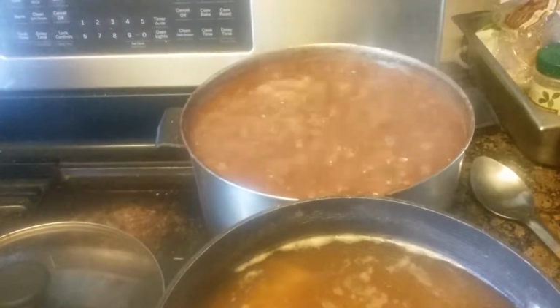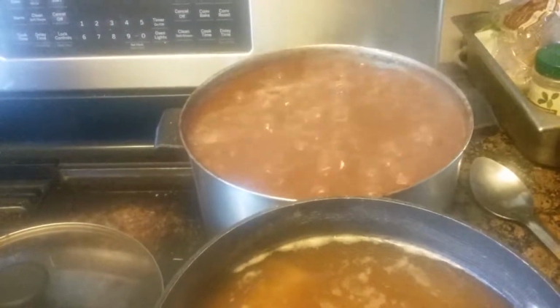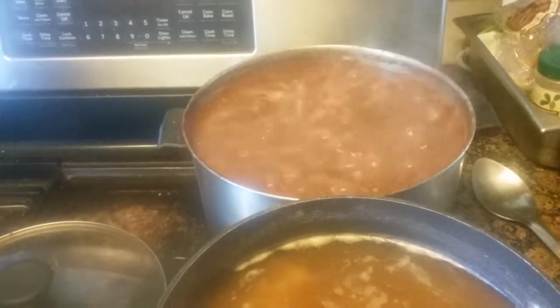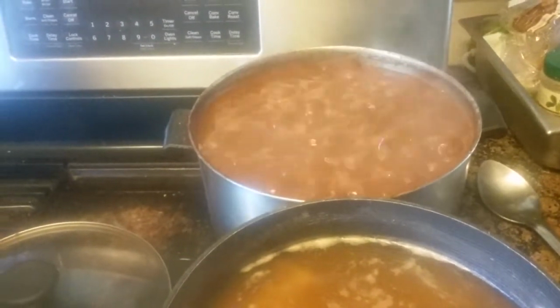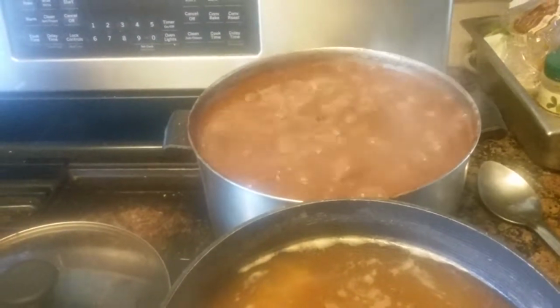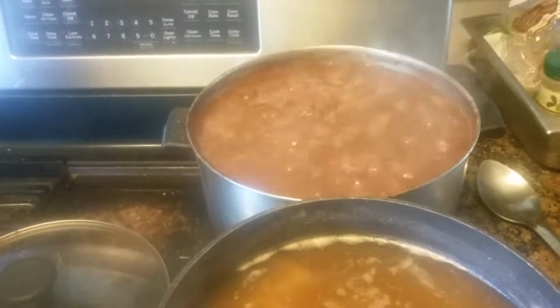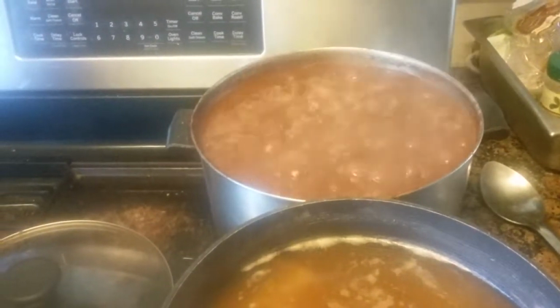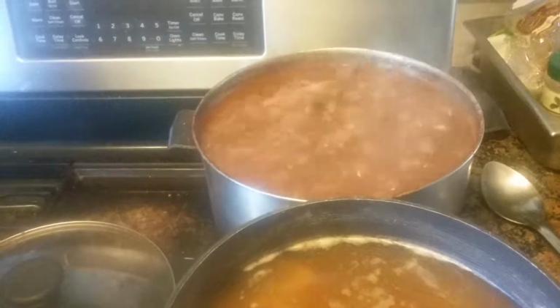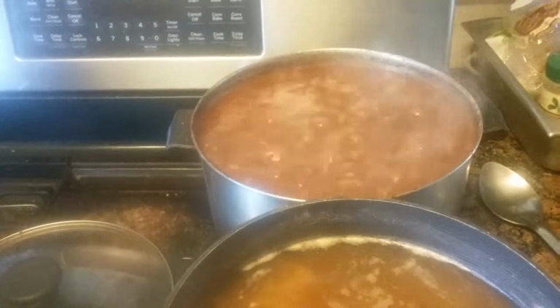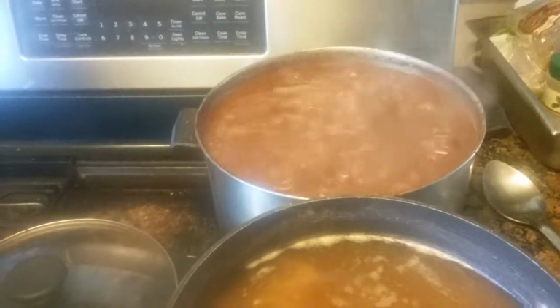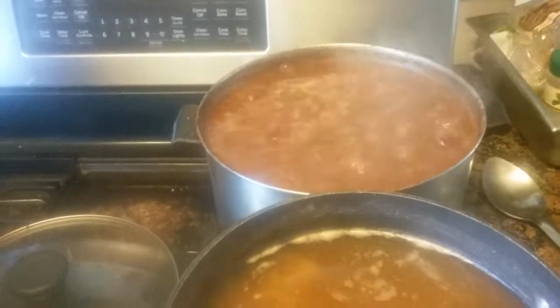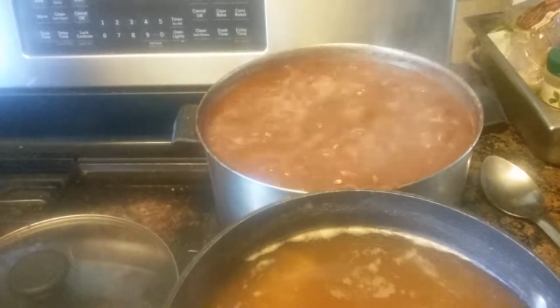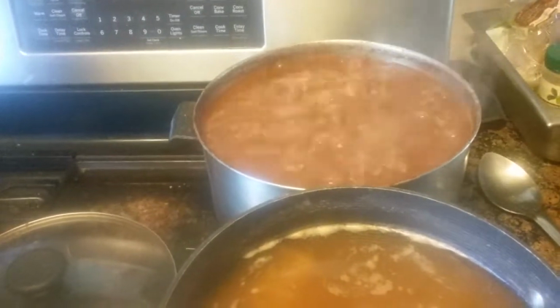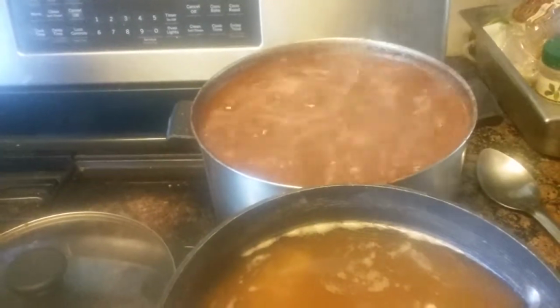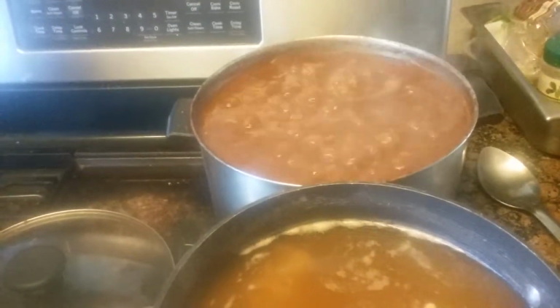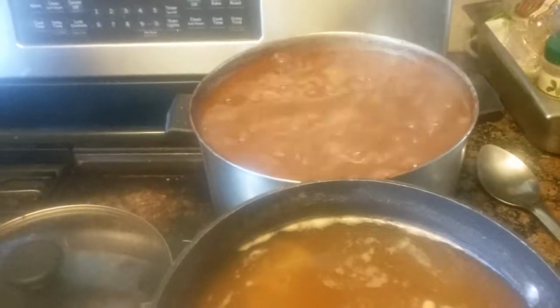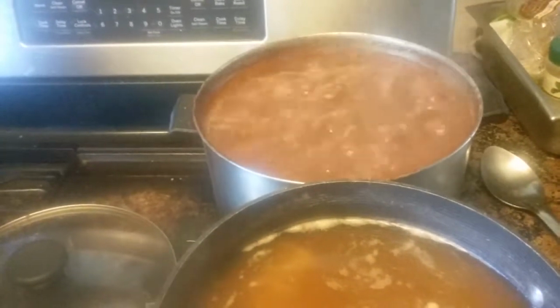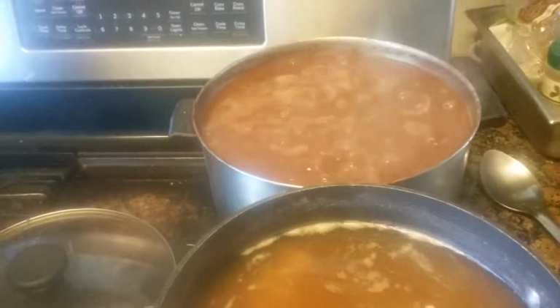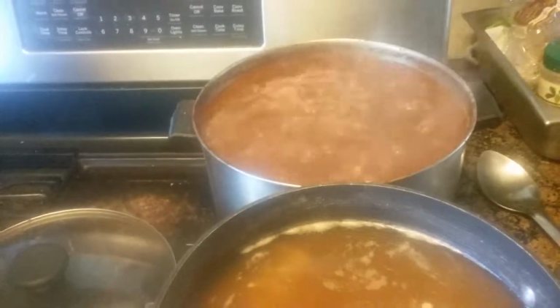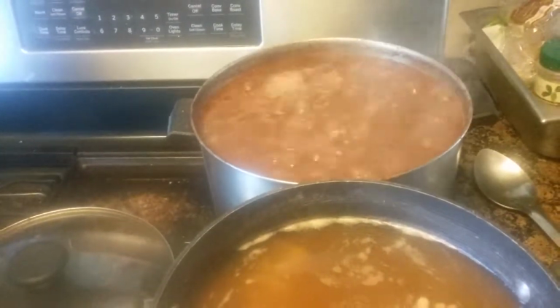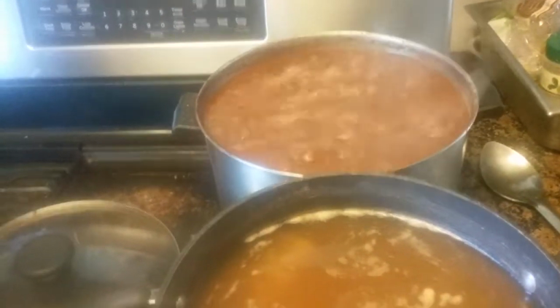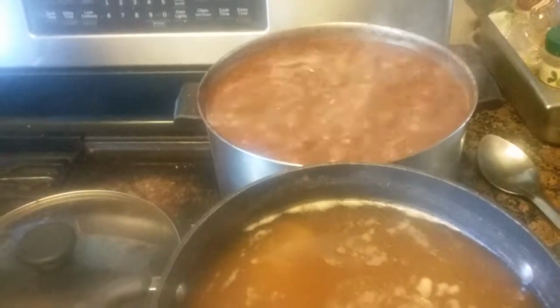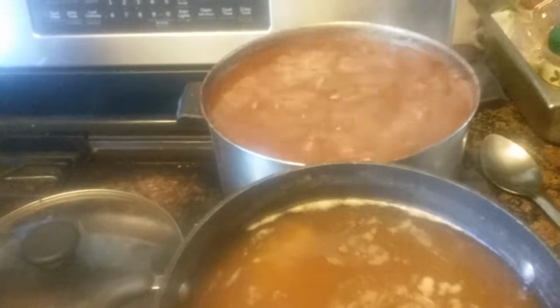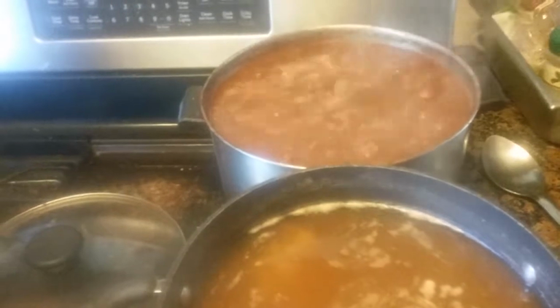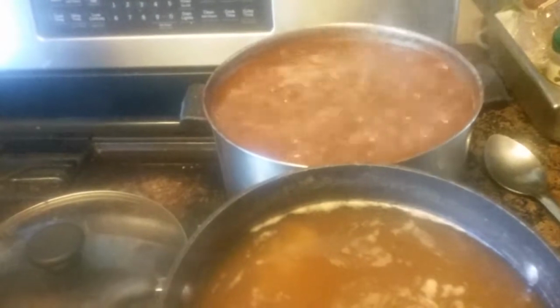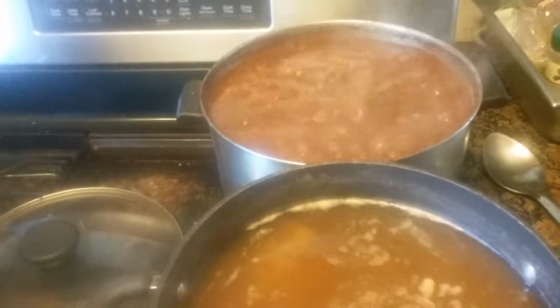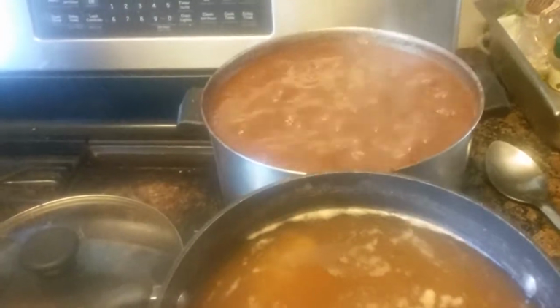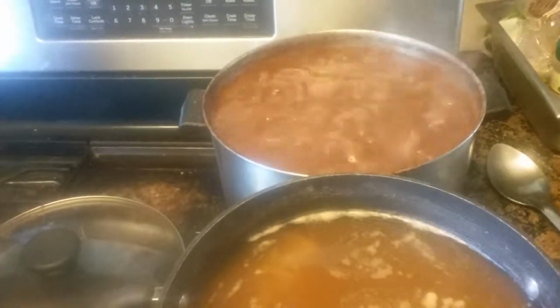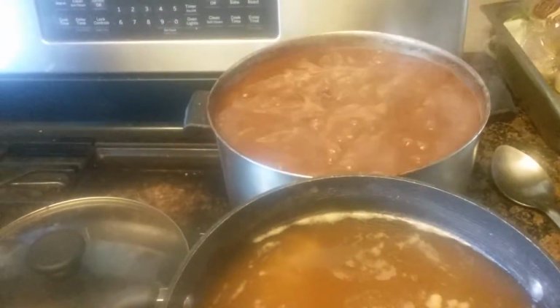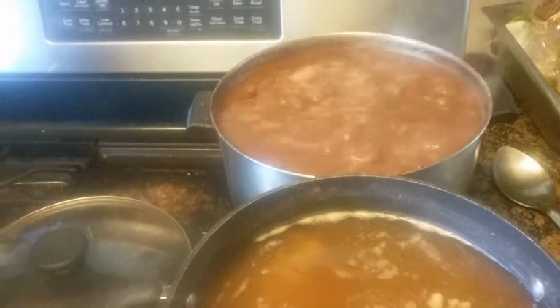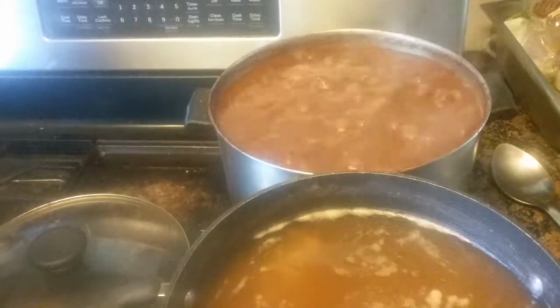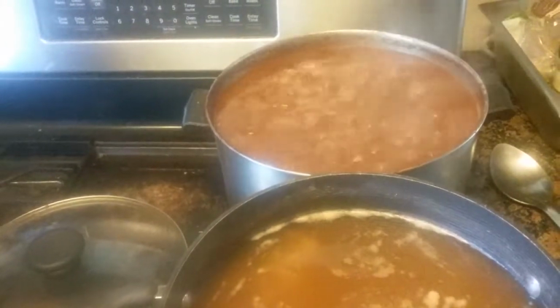I'm learning. I'm a new cook, and I guess you could say I'm having a little fun with beans. Aloha.